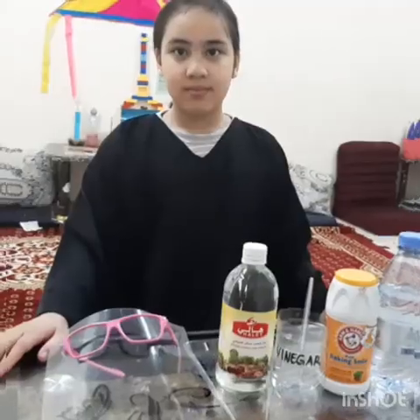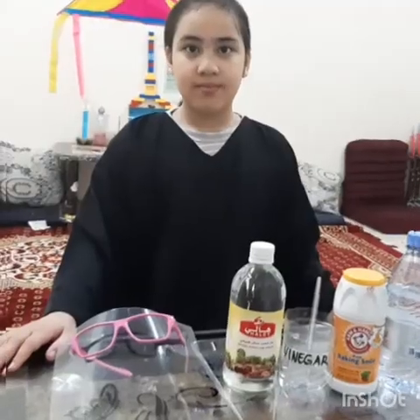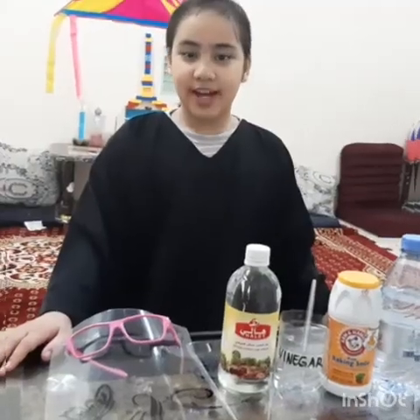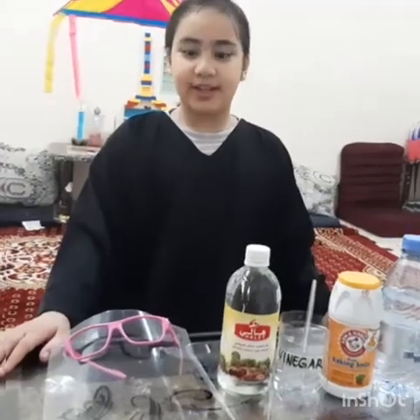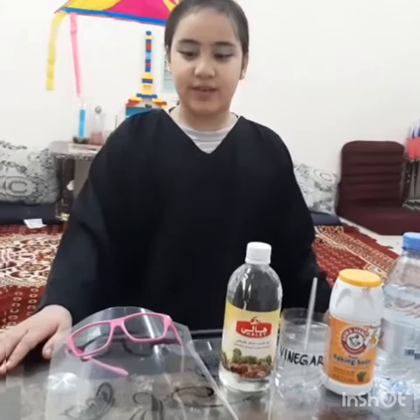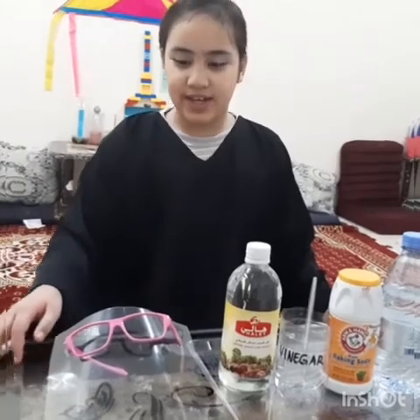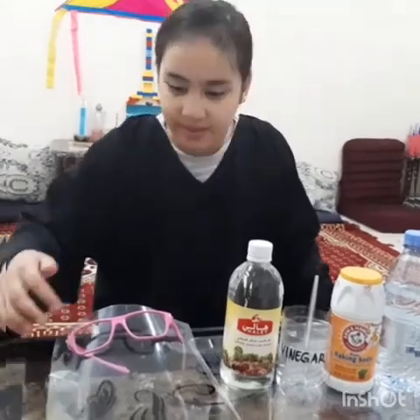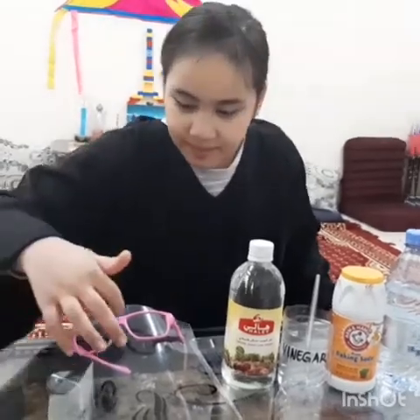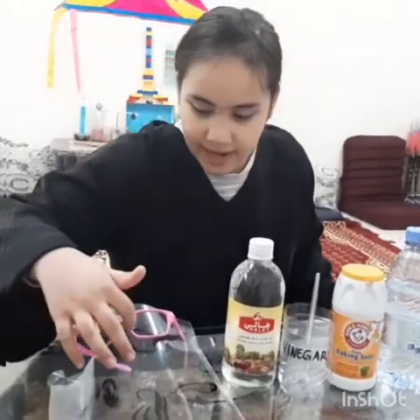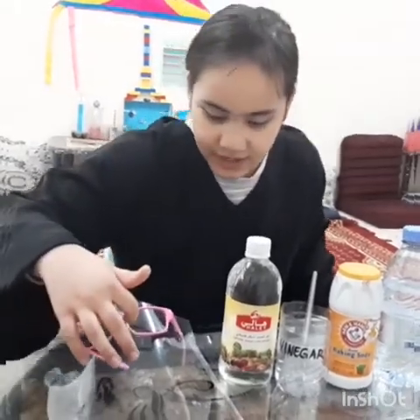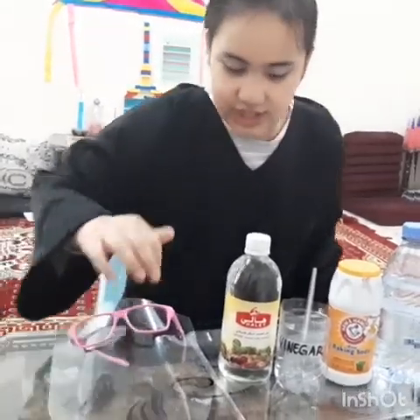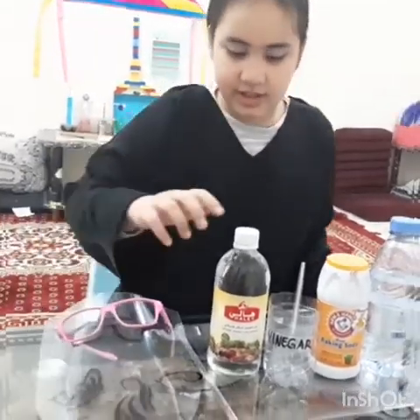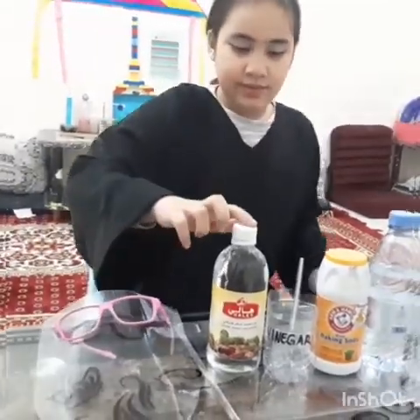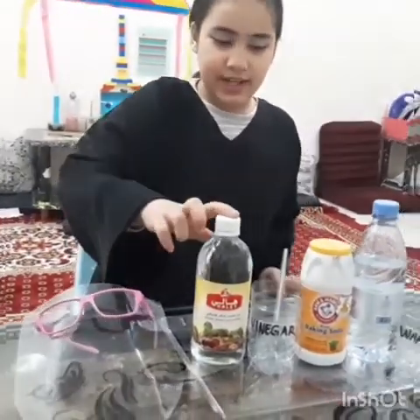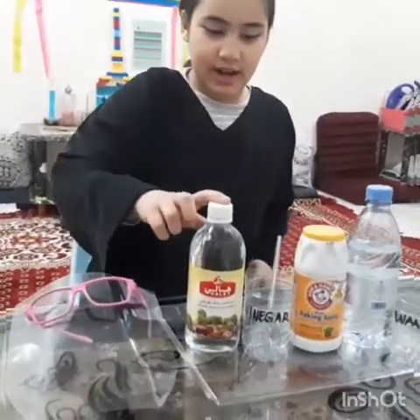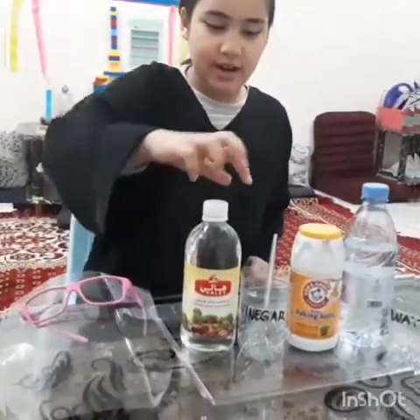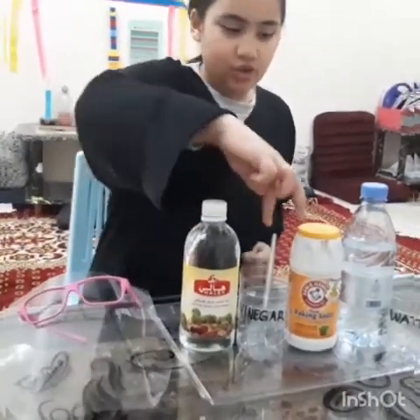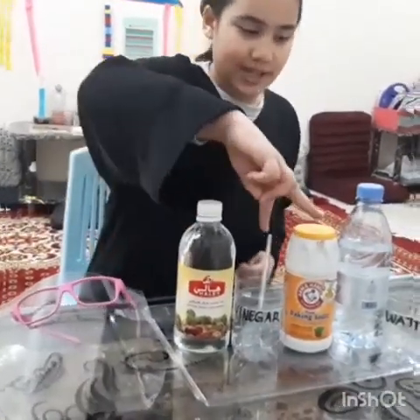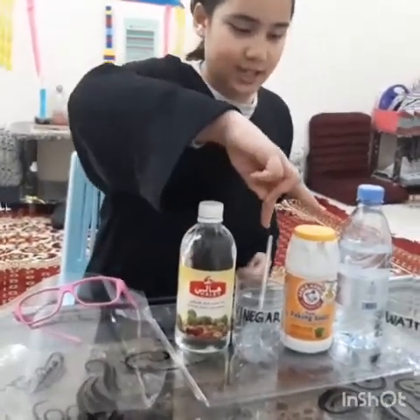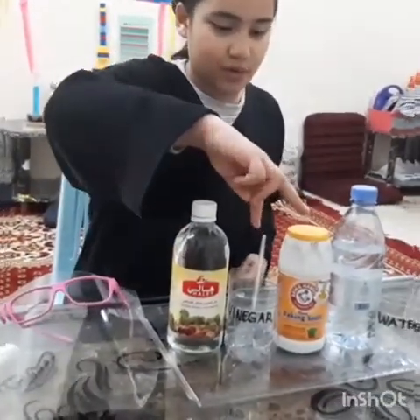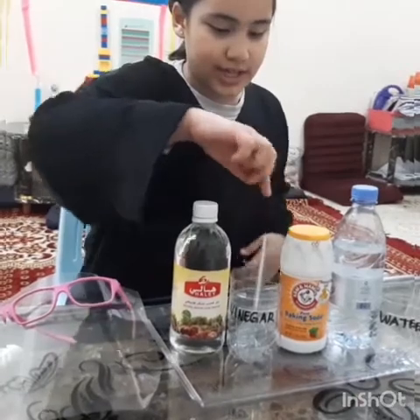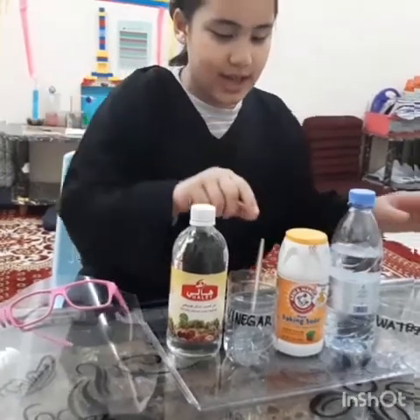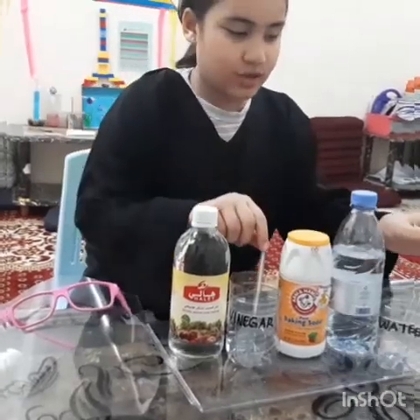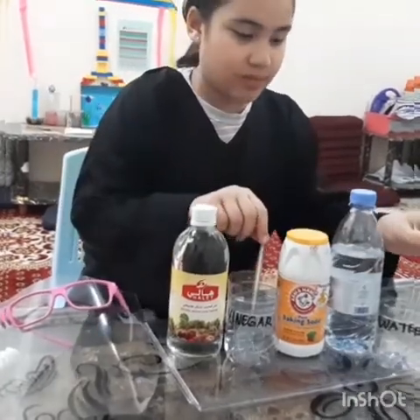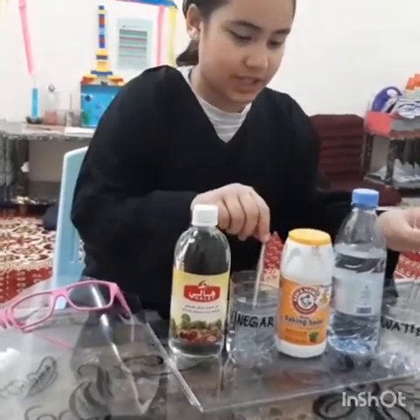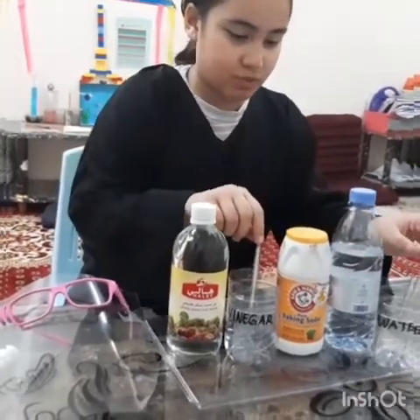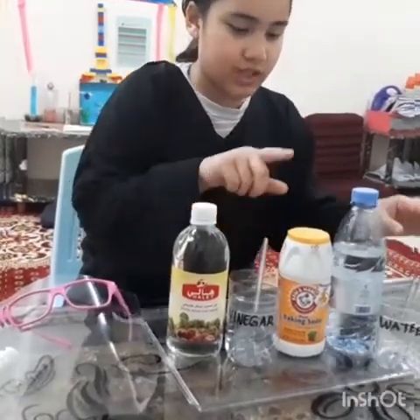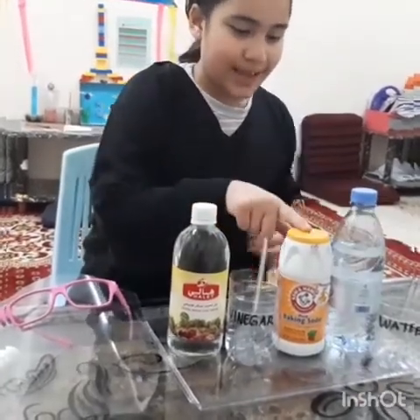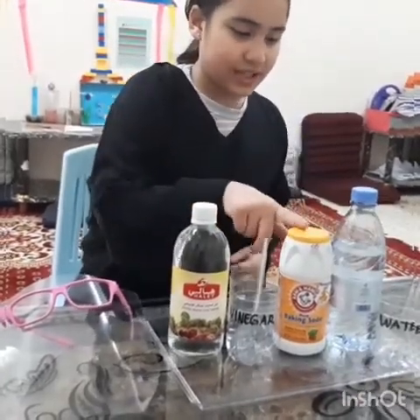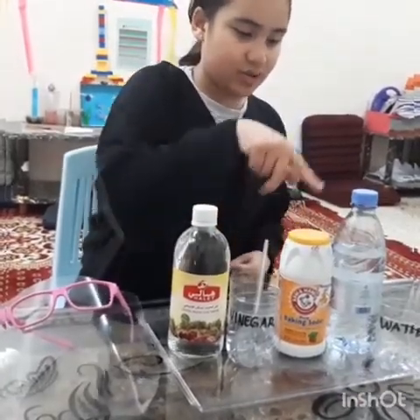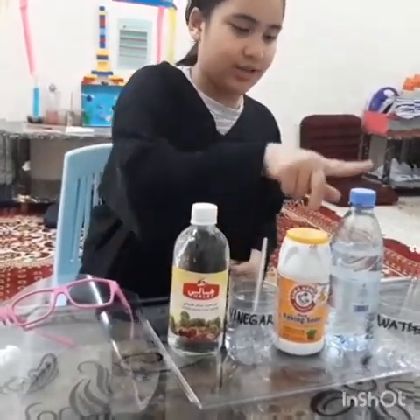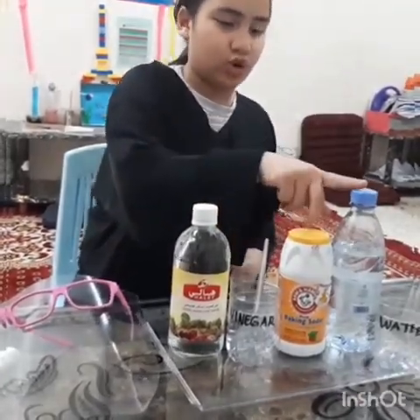I have my stuff here: my face shield, vinegar, two plastic bottles and two plastic spoons, baking soda and water.